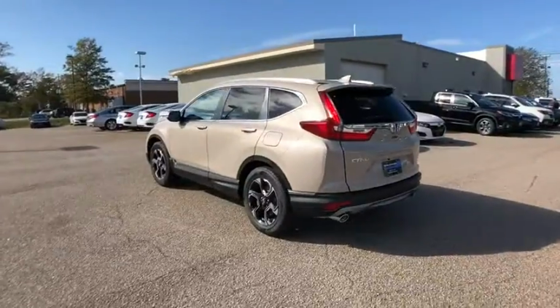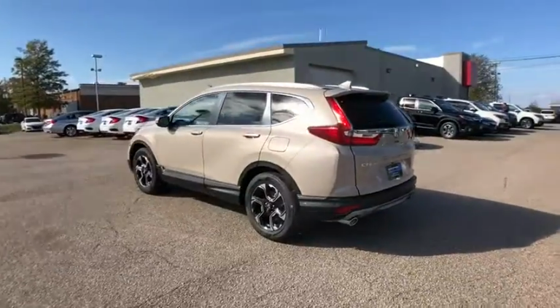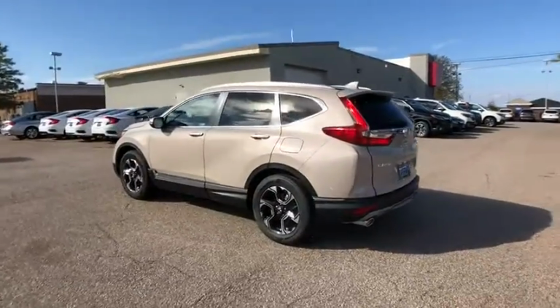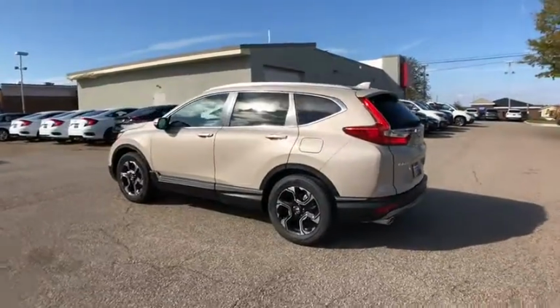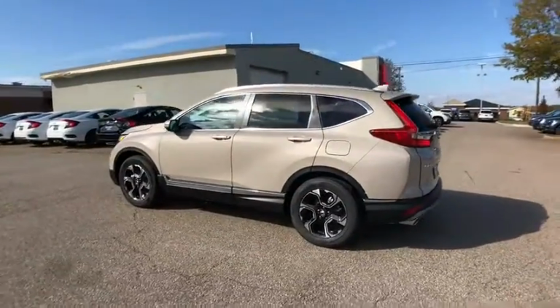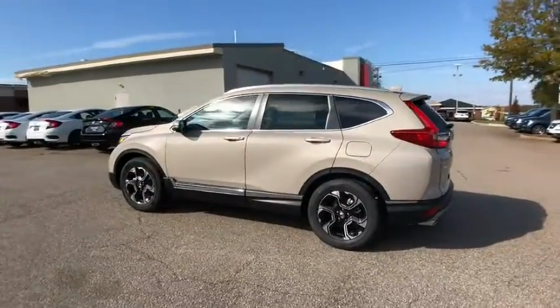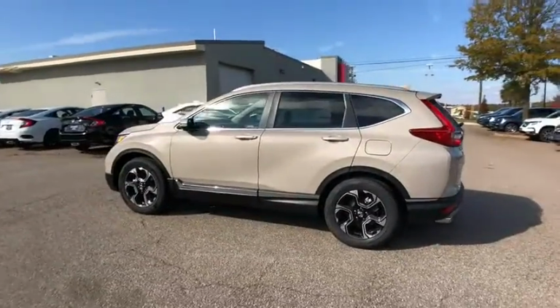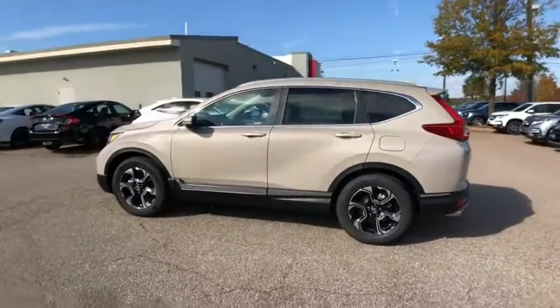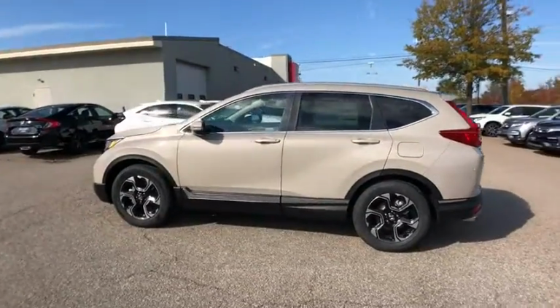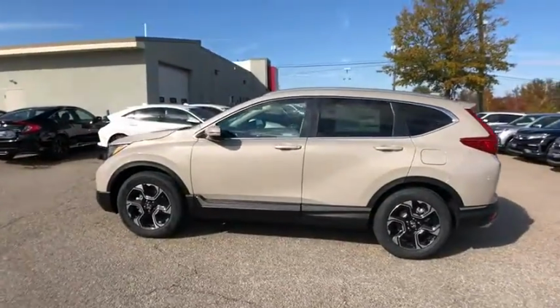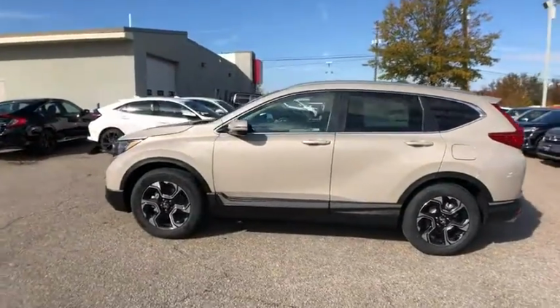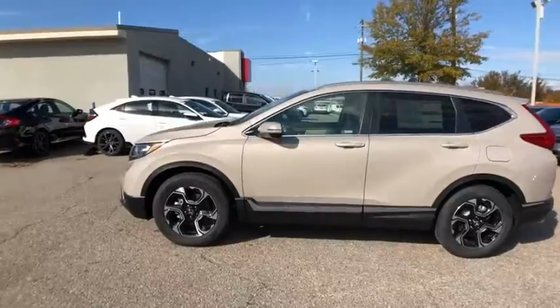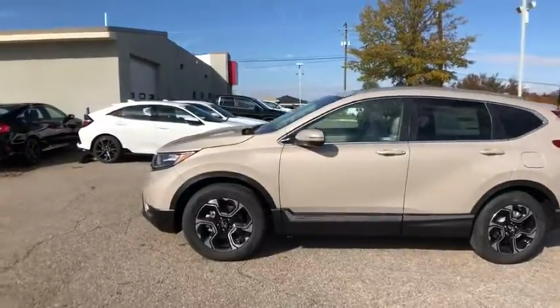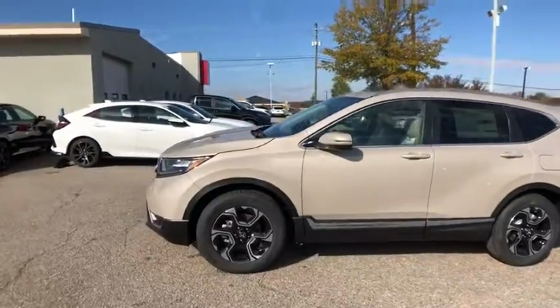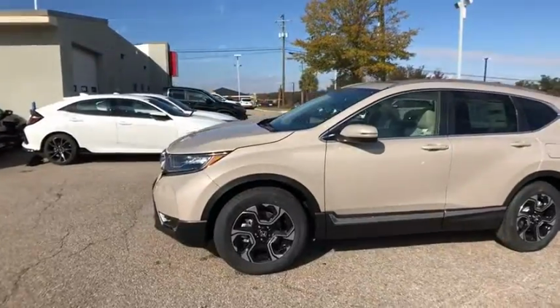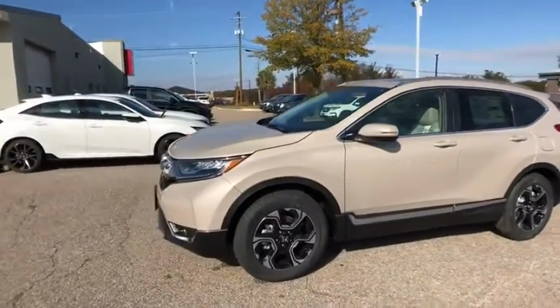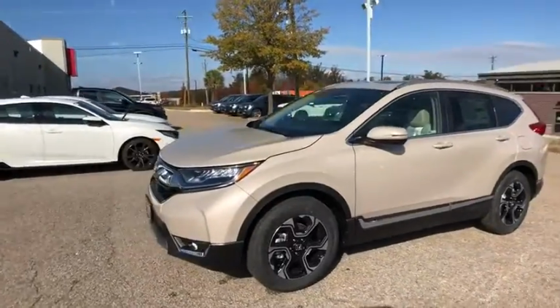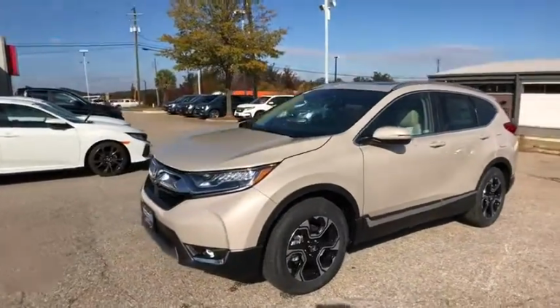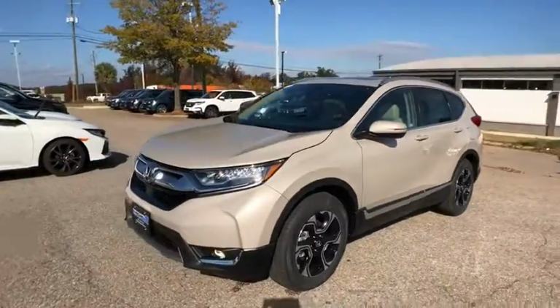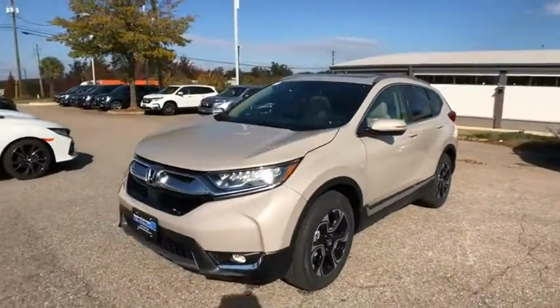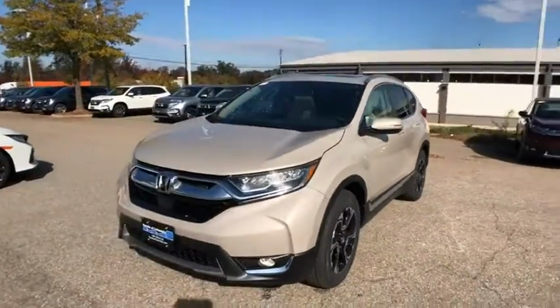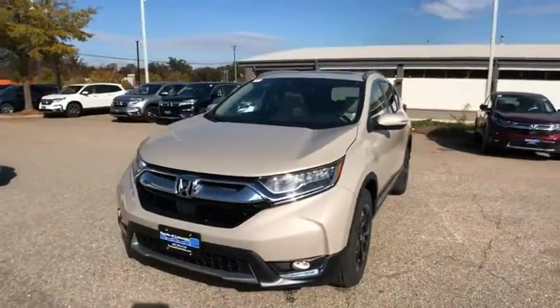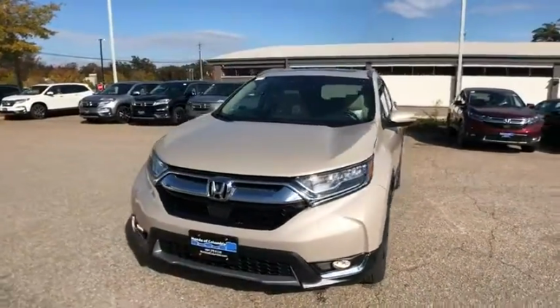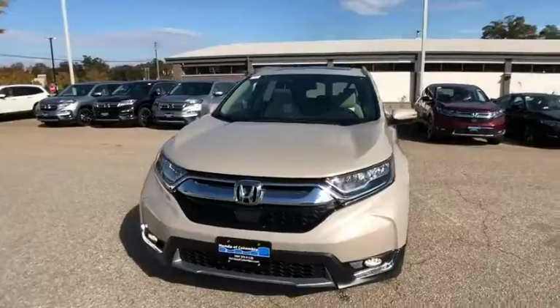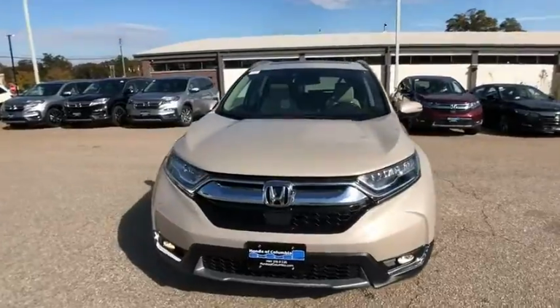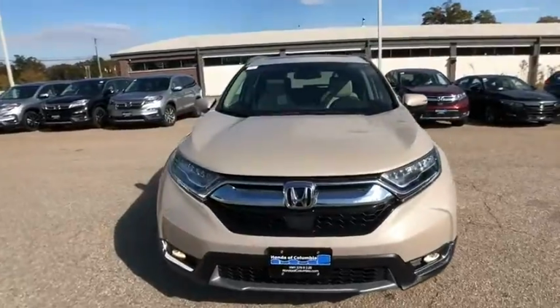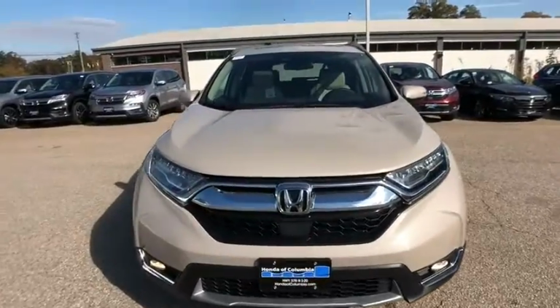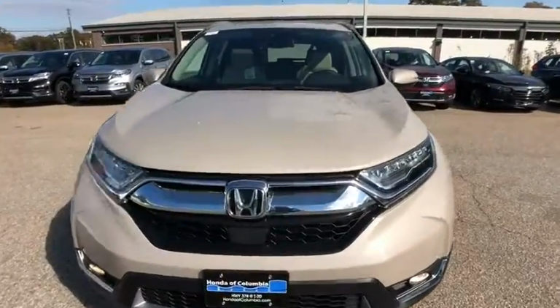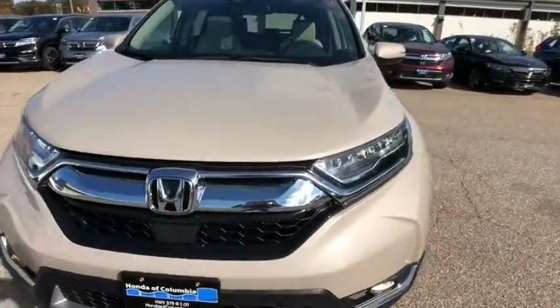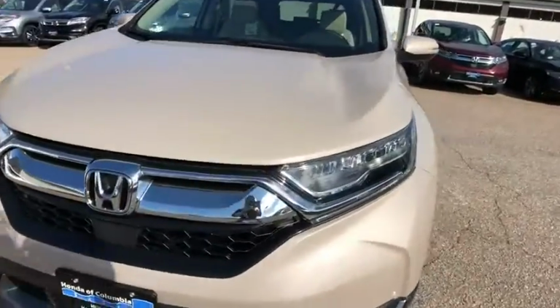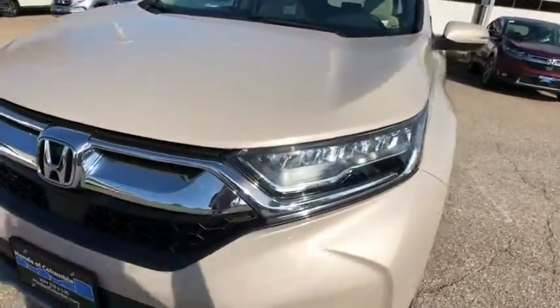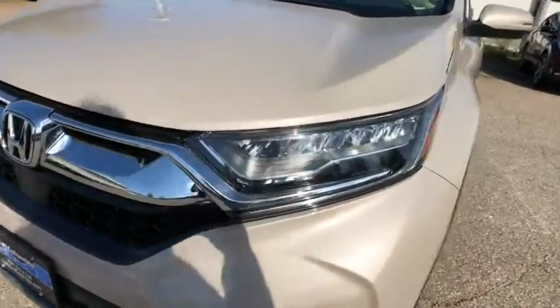Navigation system, power passenger seat, power liftgate, traction control, dual airbags, power steering, four-wheel disc brakes, fog lights, power windows, heated front seats, electronic stability control.